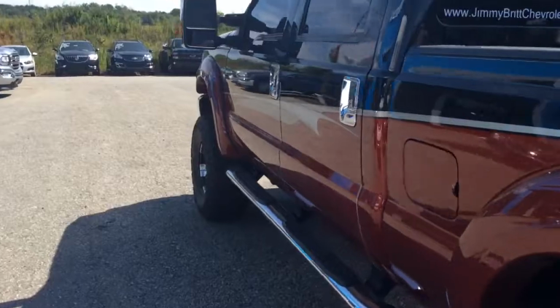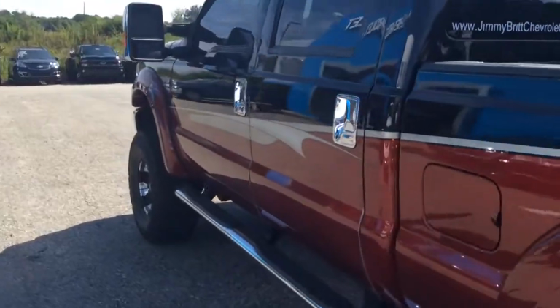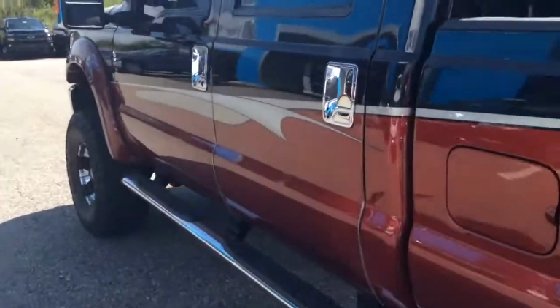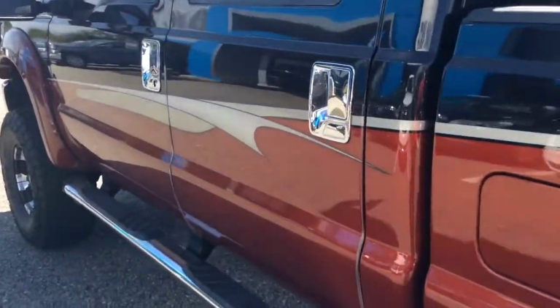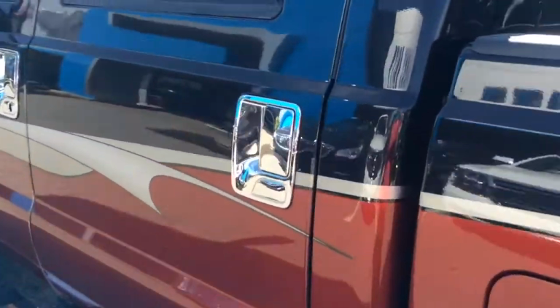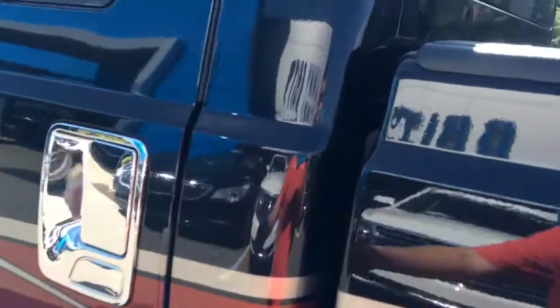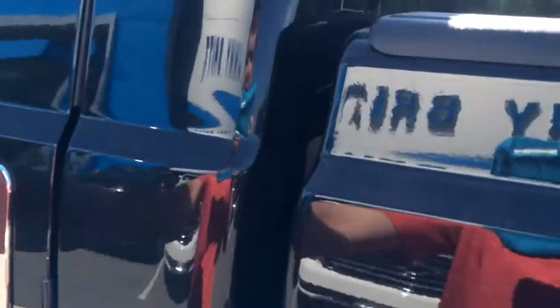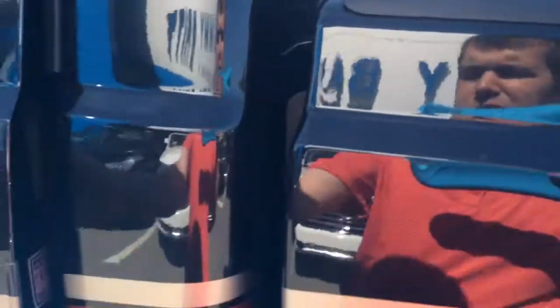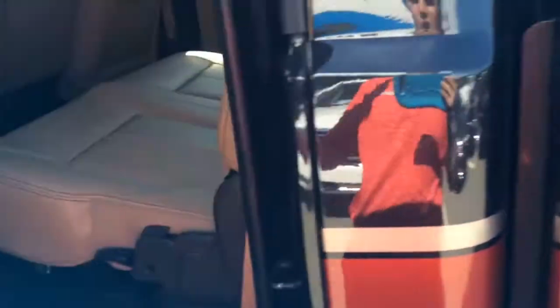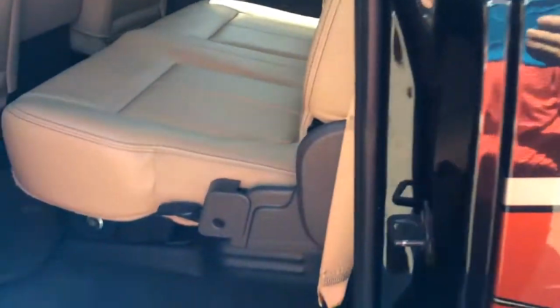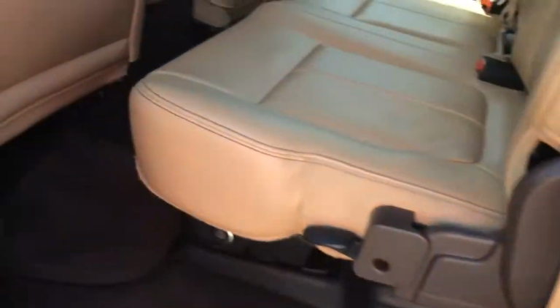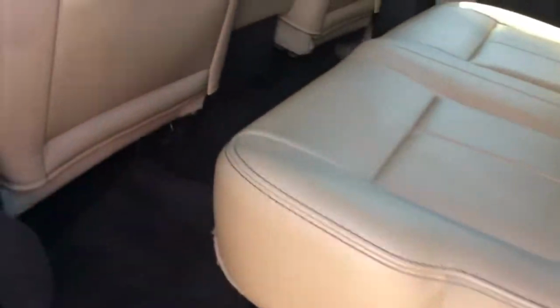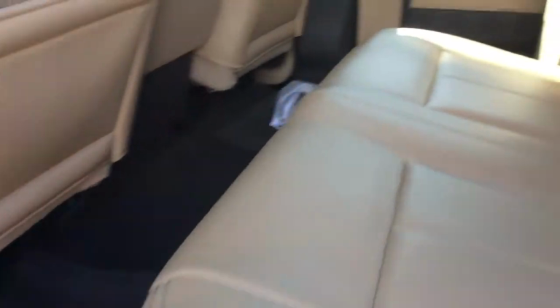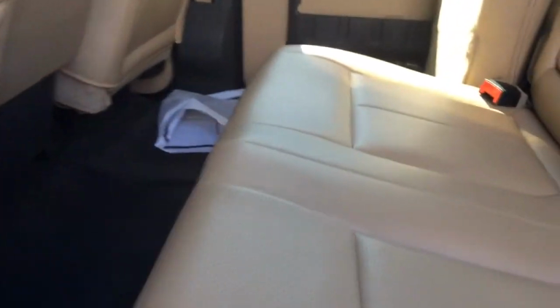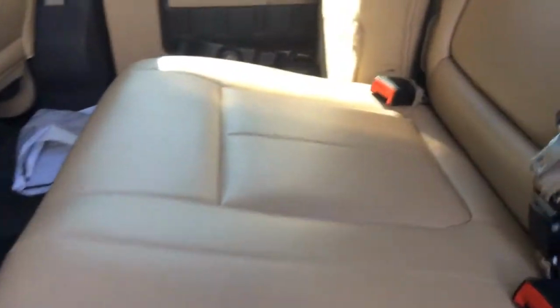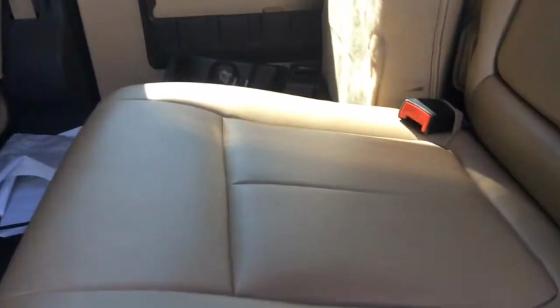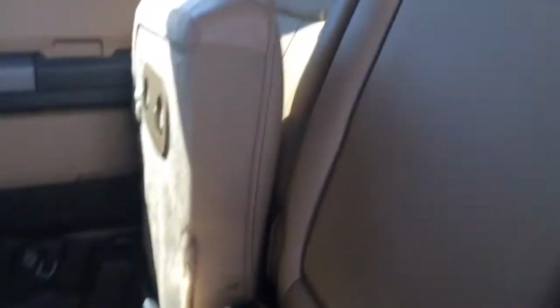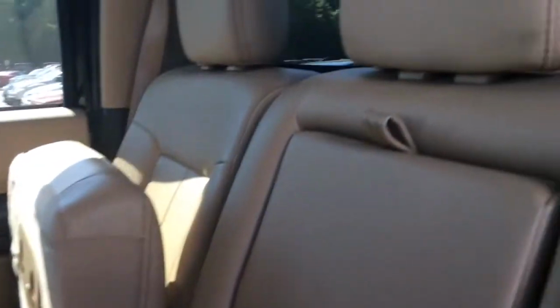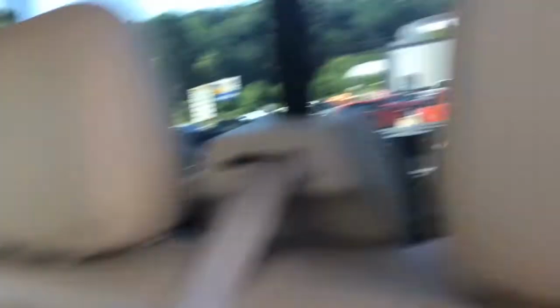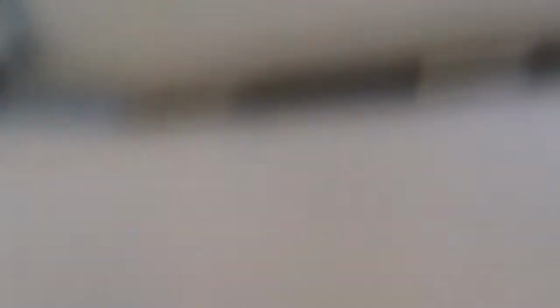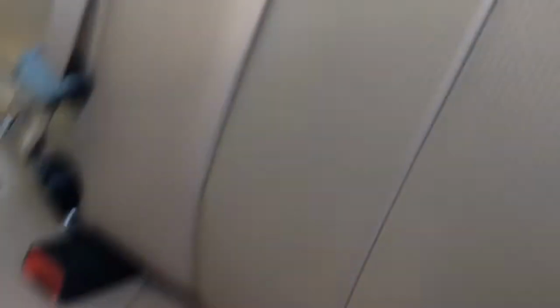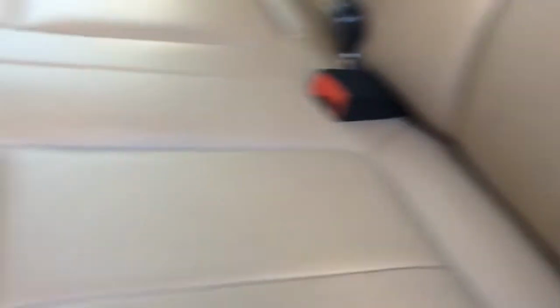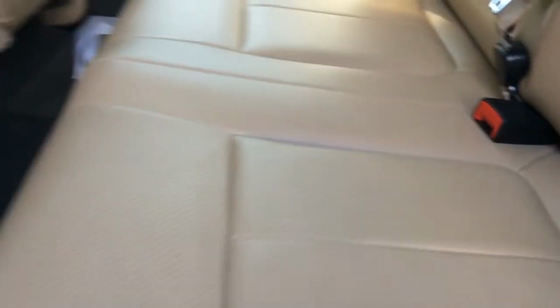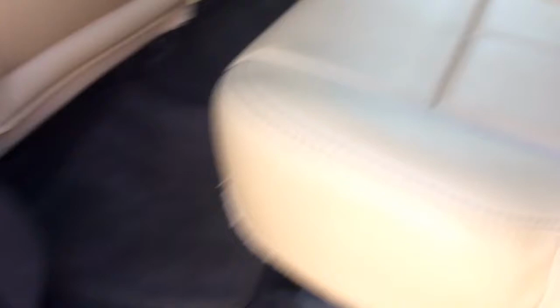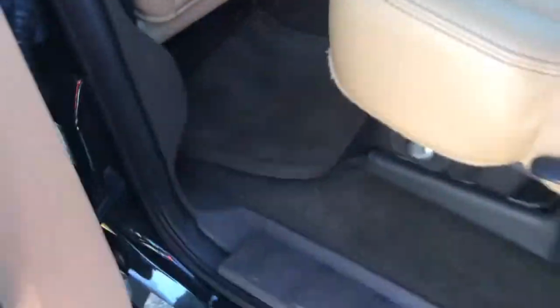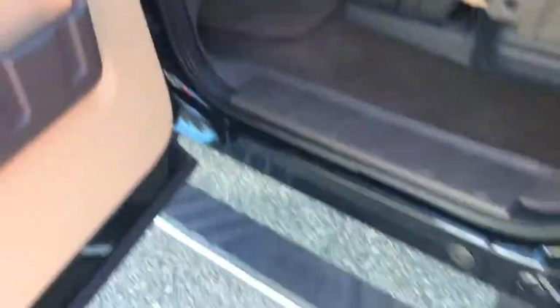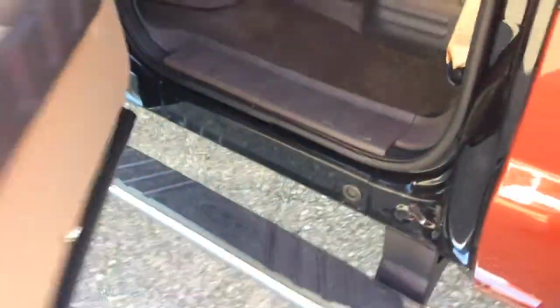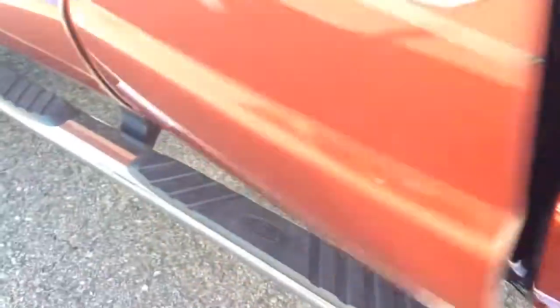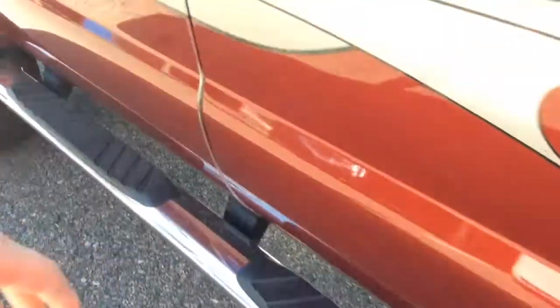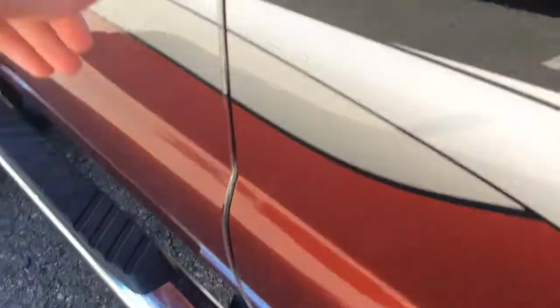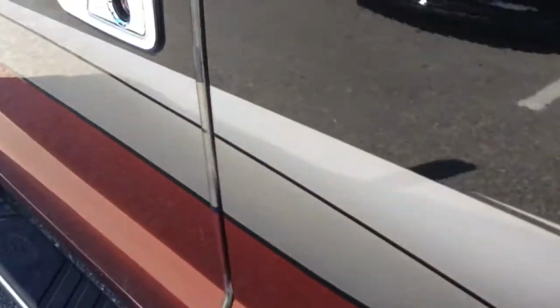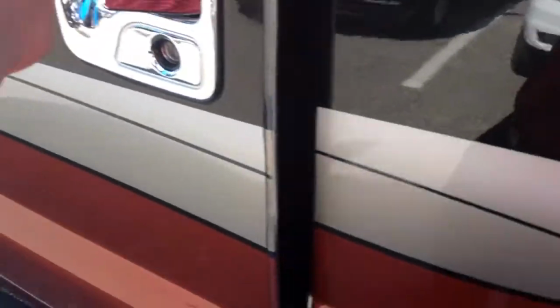Definitely don't find many of these out there, so you're getting a unique, kind of rare truck in this Ford F-250. Different paint scheme, lifted up, bigger wheels, different tires and wheels.